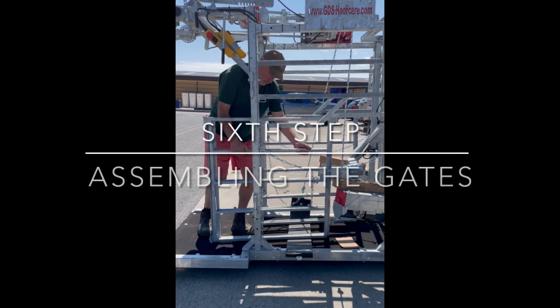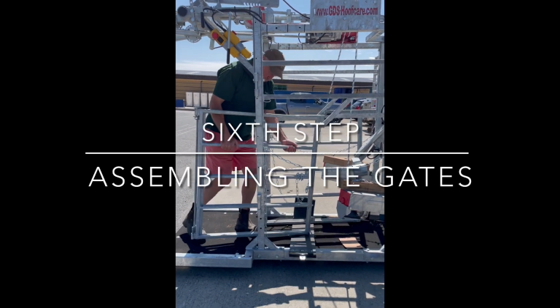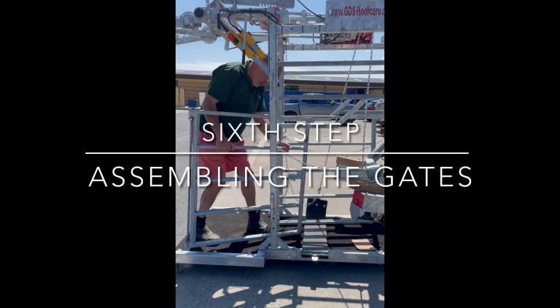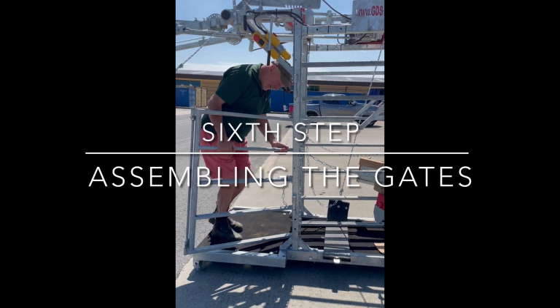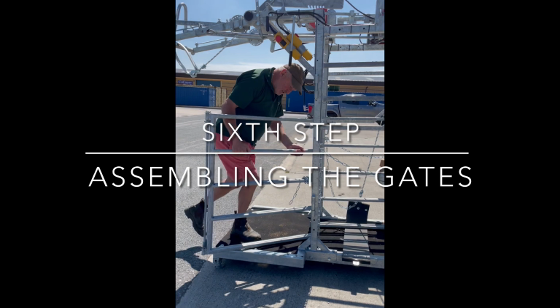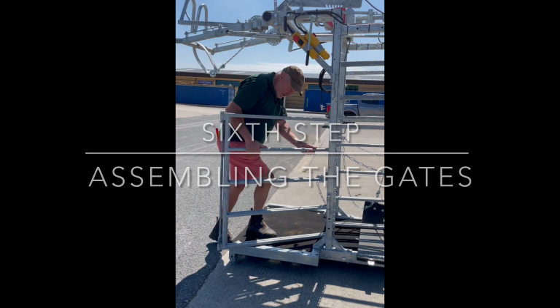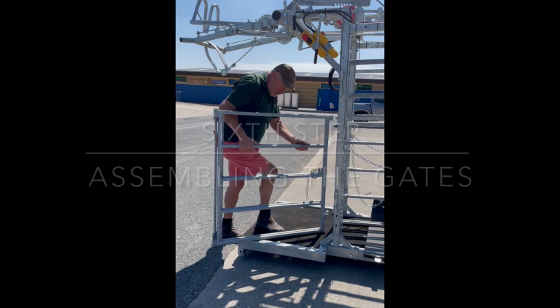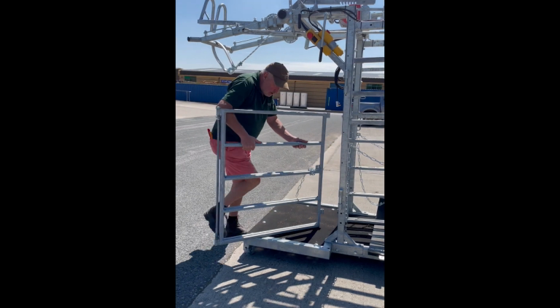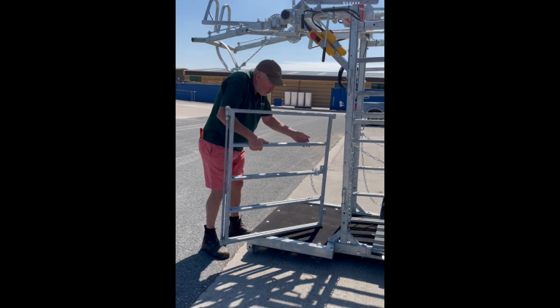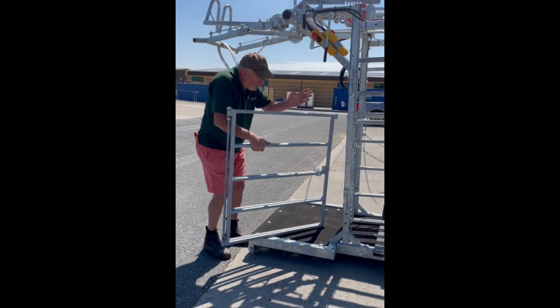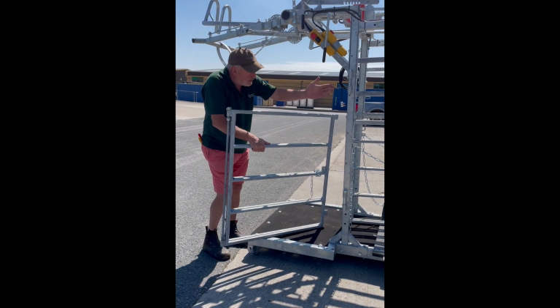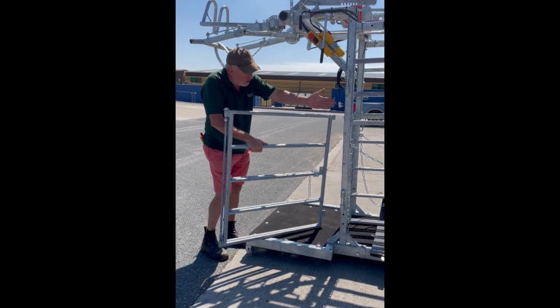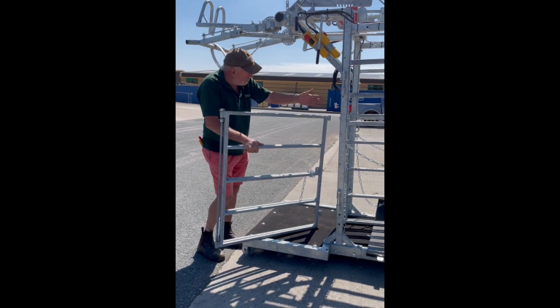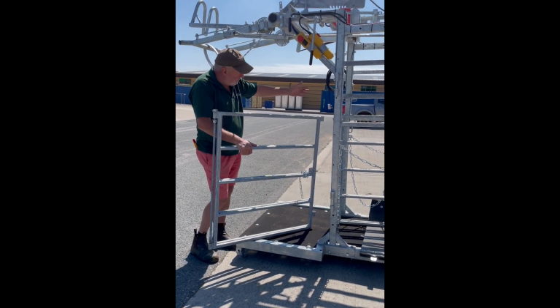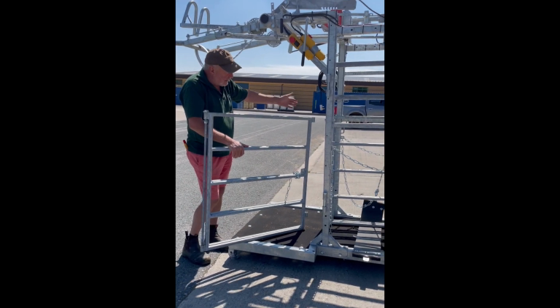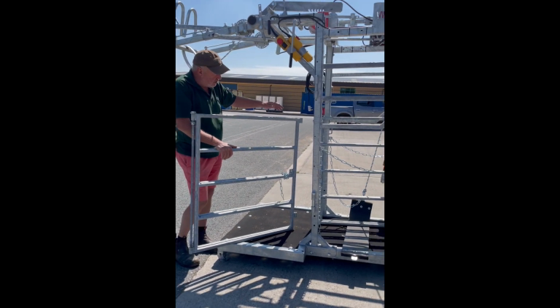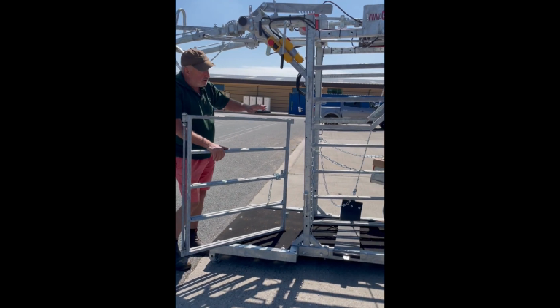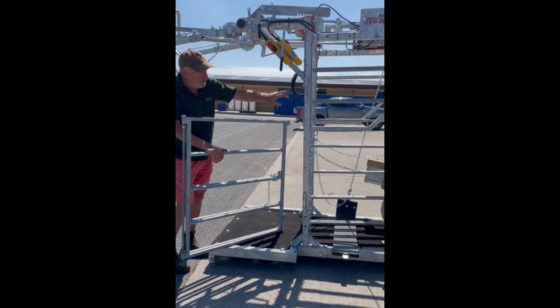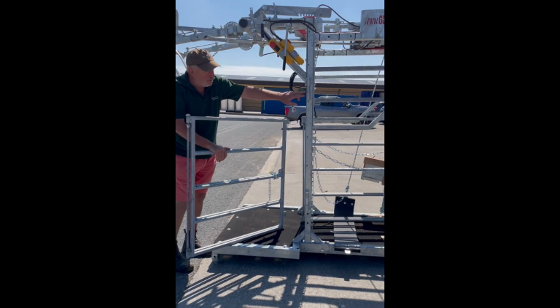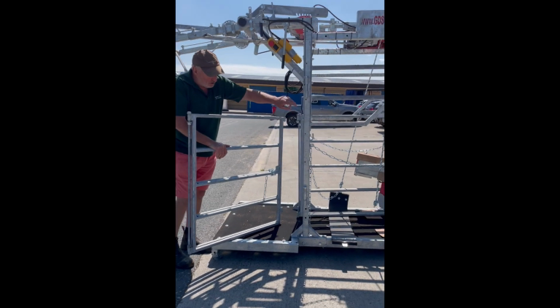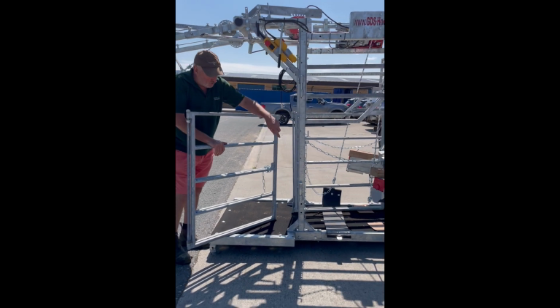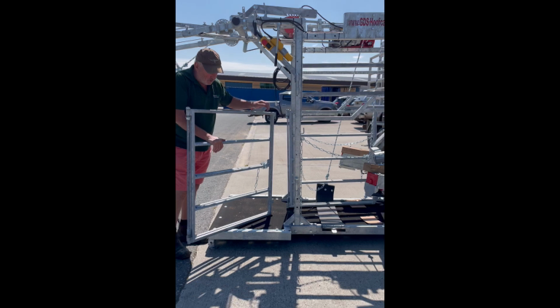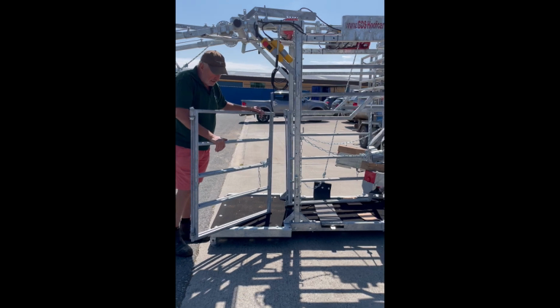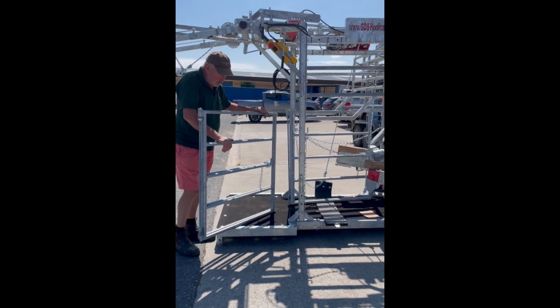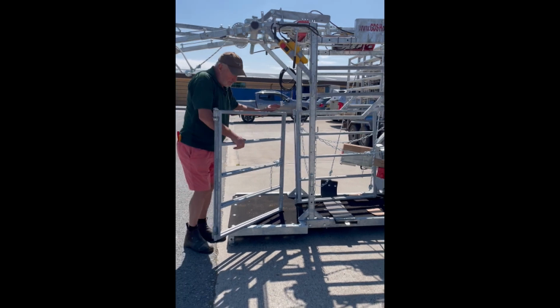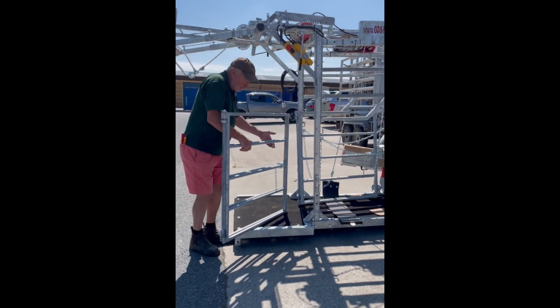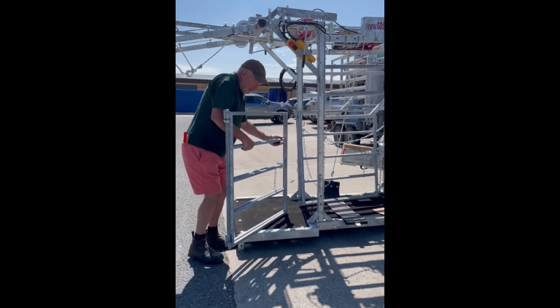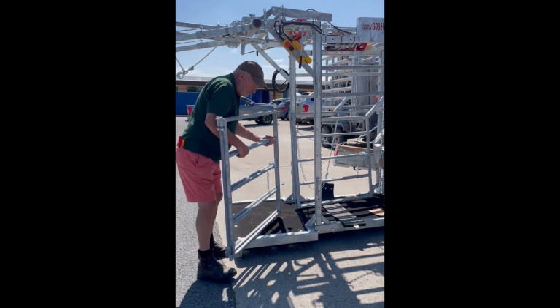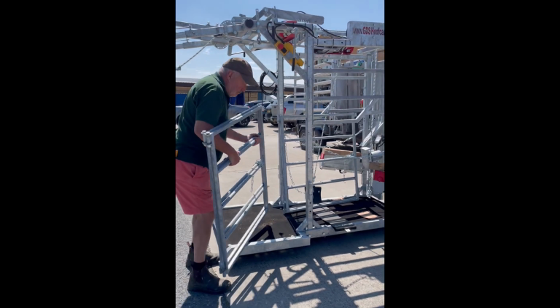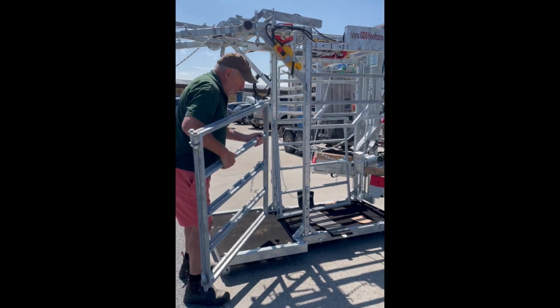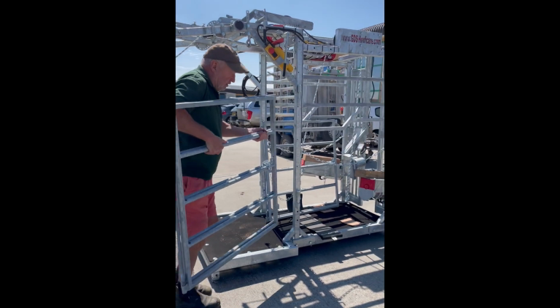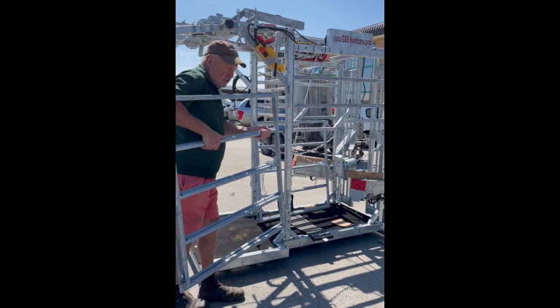You'll have two gates — one for this side and one for that side — and they just fit straight onto here, like so.